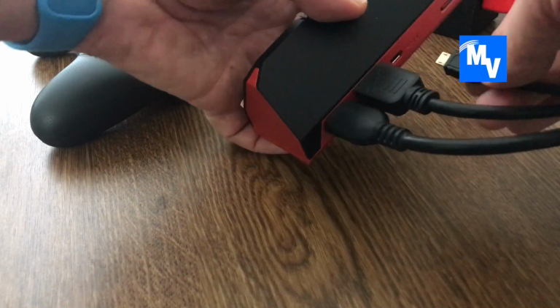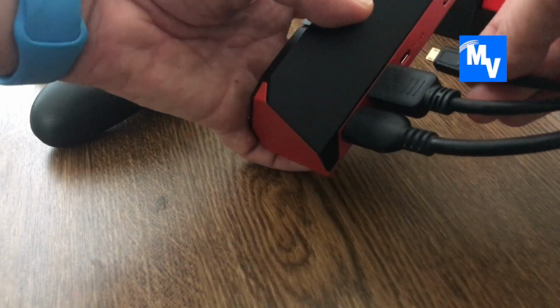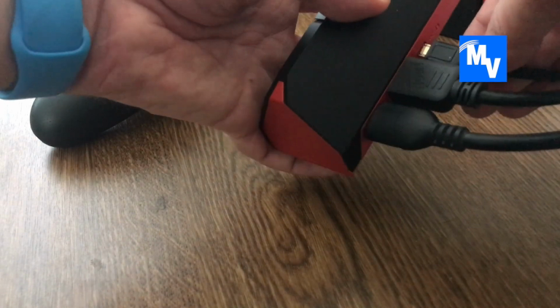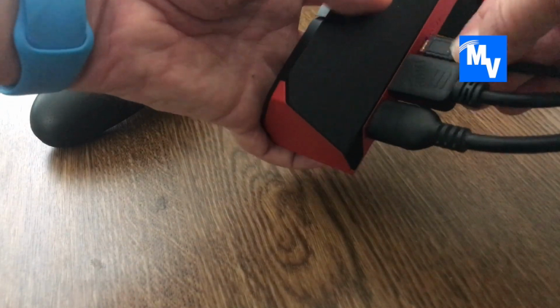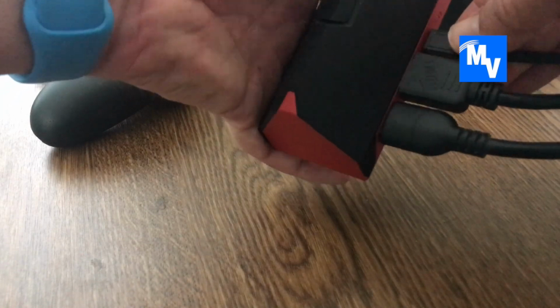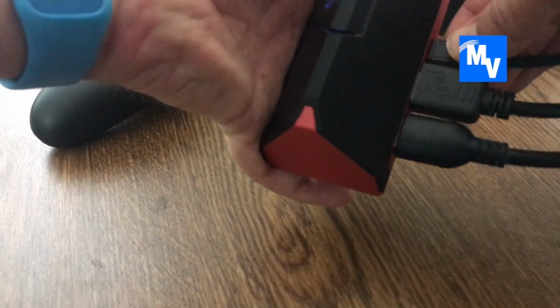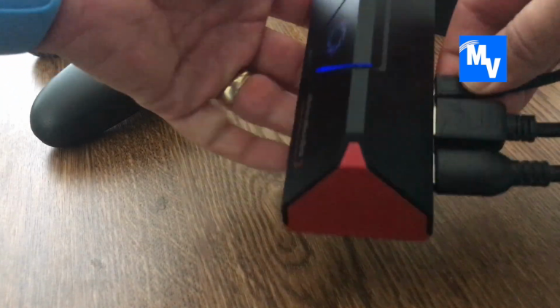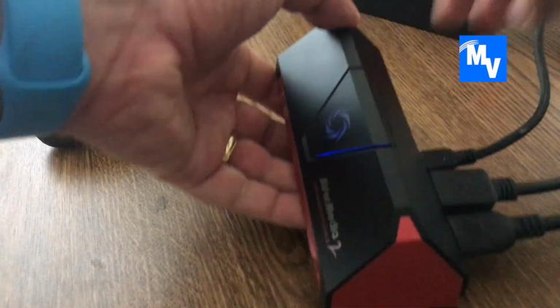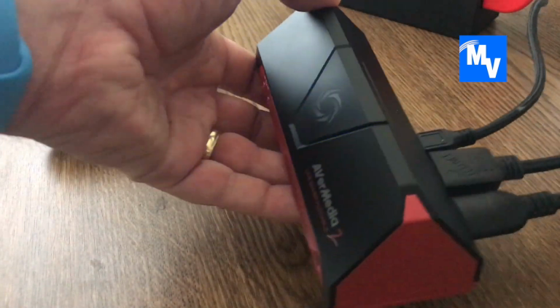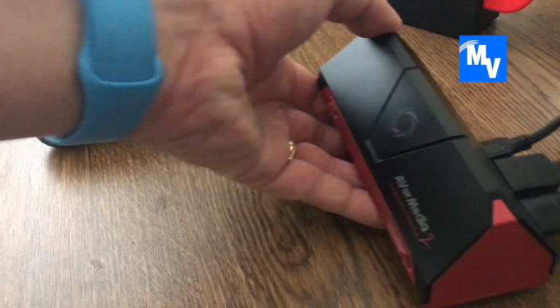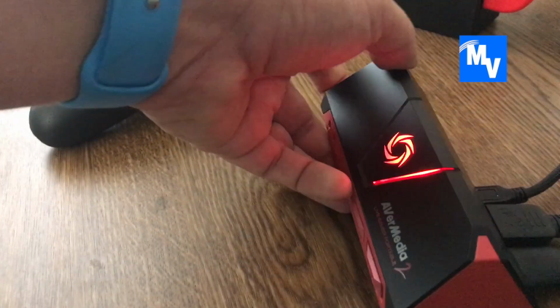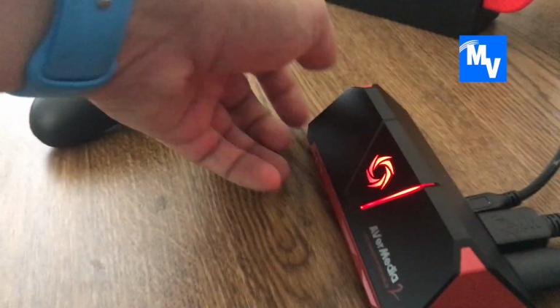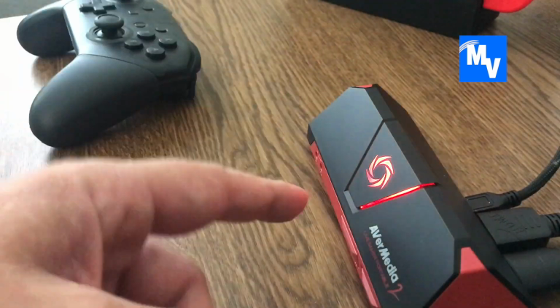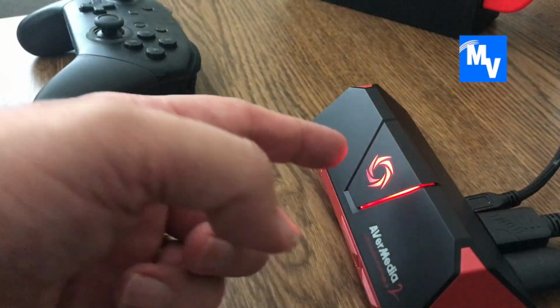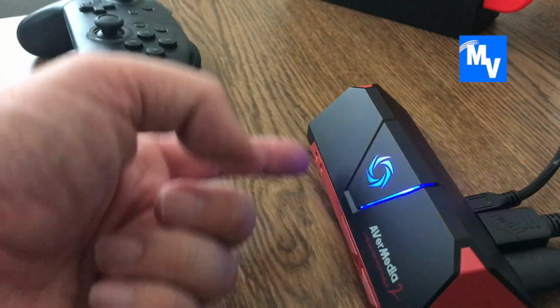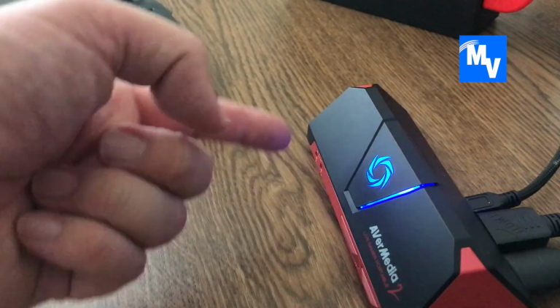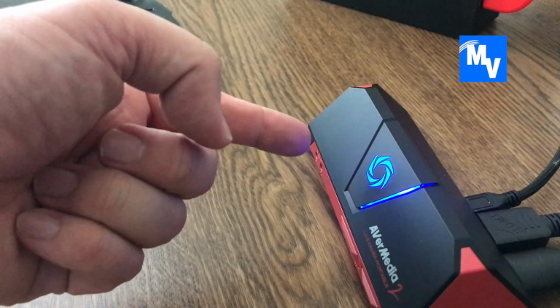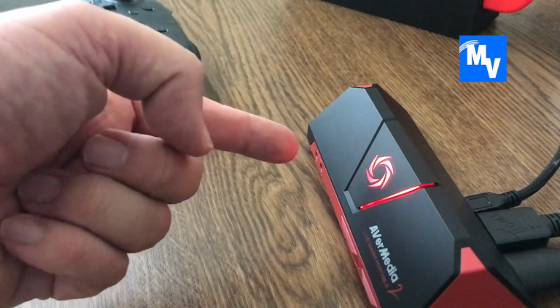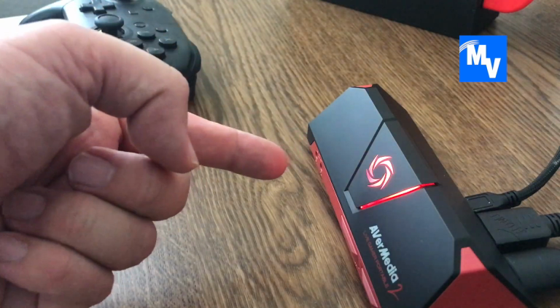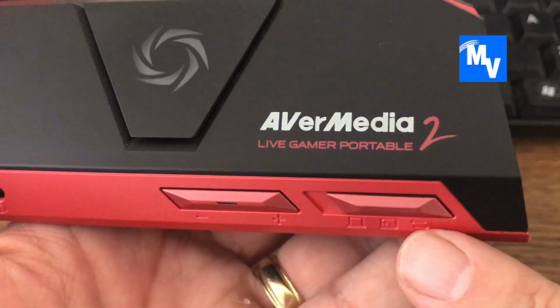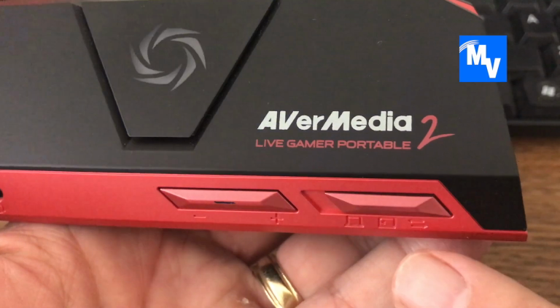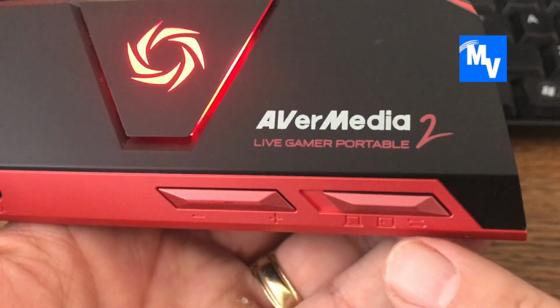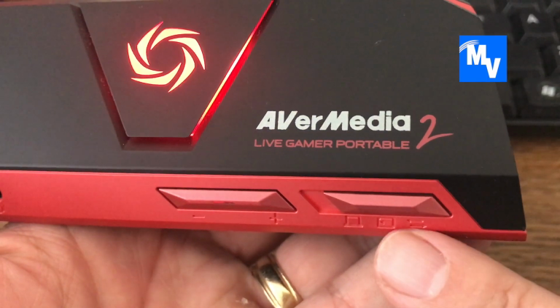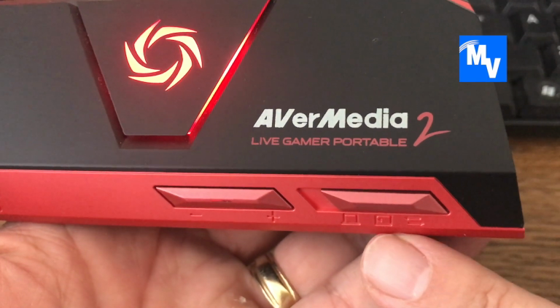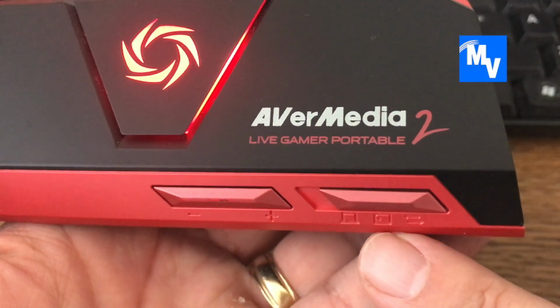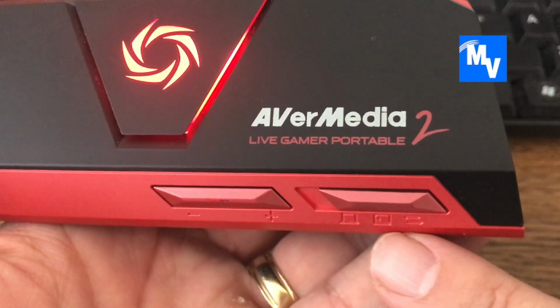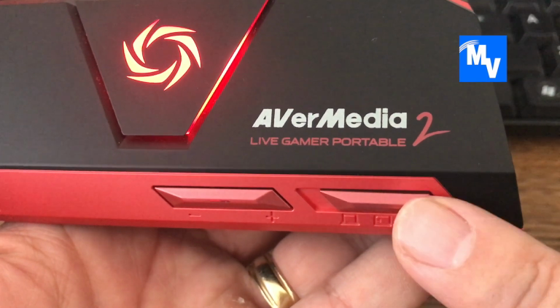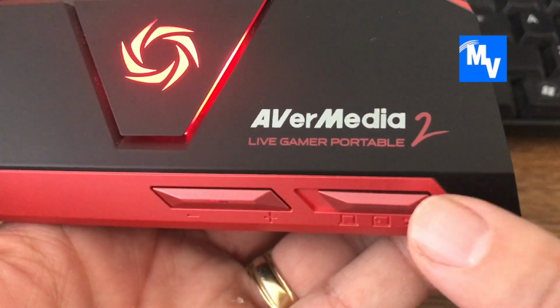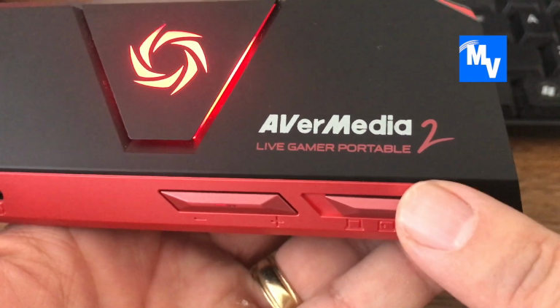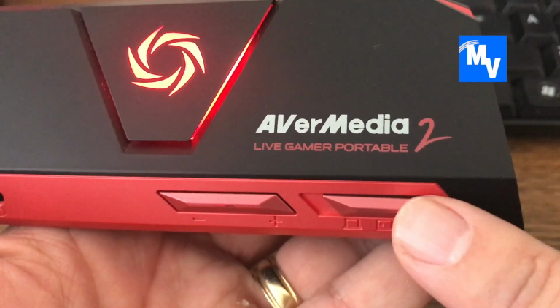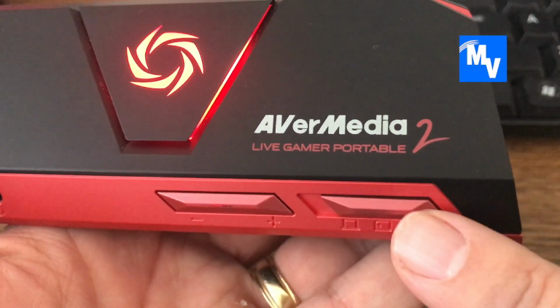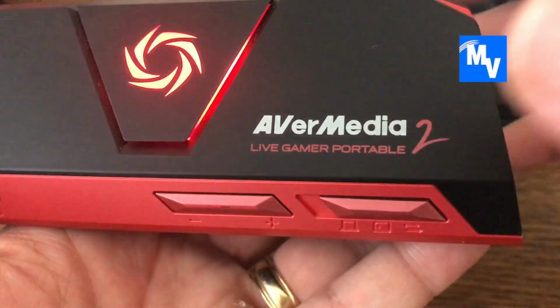Next, you are supplied a power cable. It's going to be the last port available on the back of the AVerMedia device — plug that in so that it actually powers up.